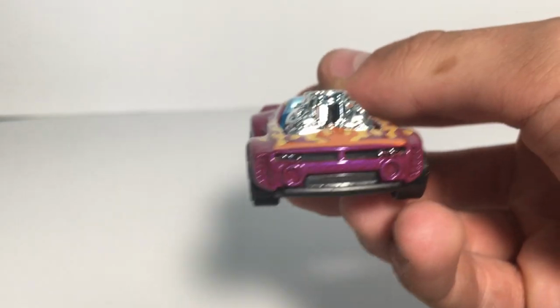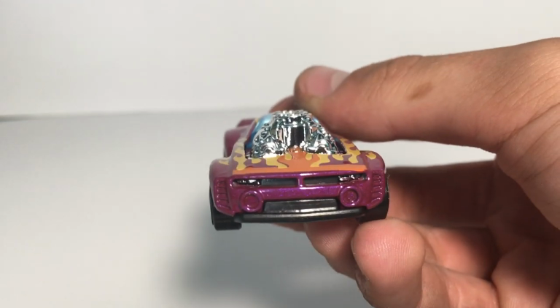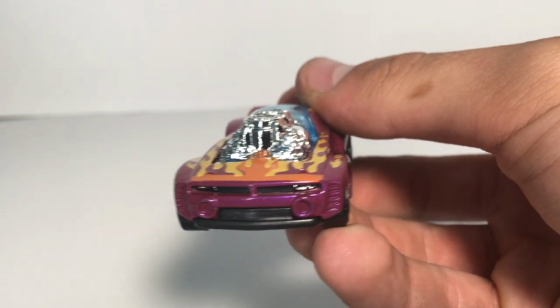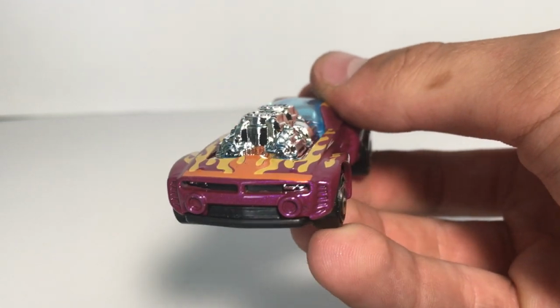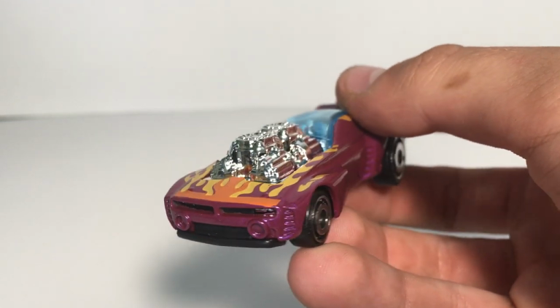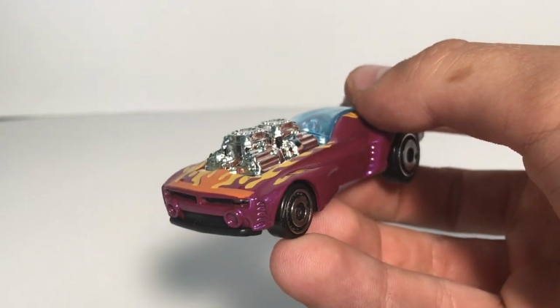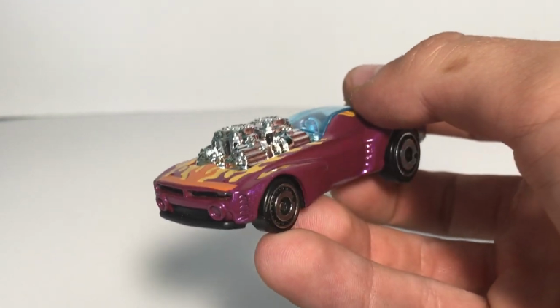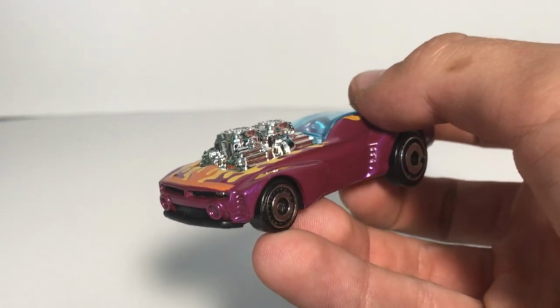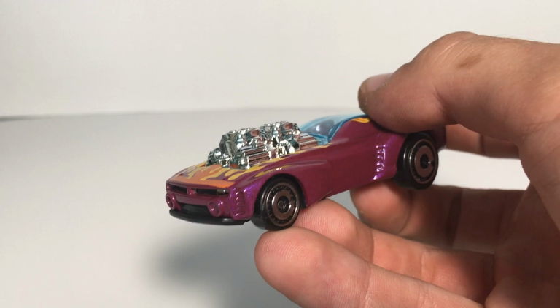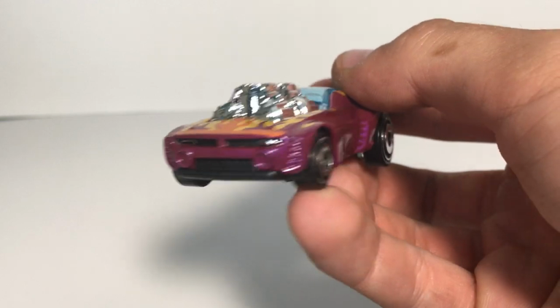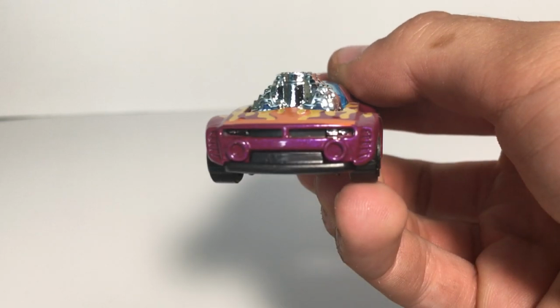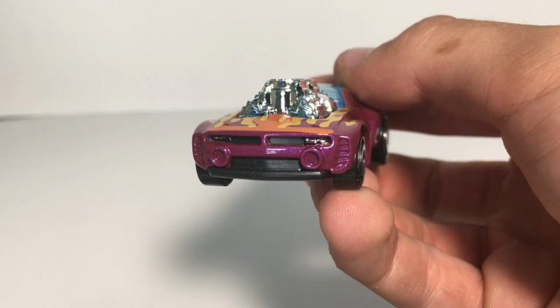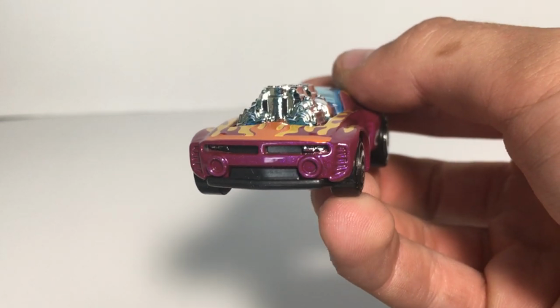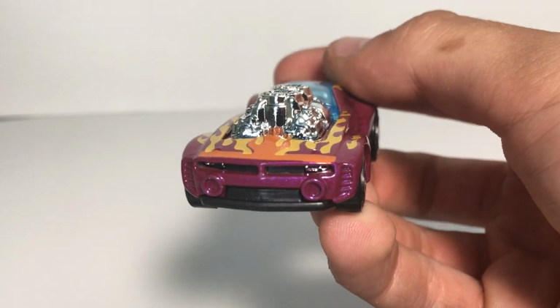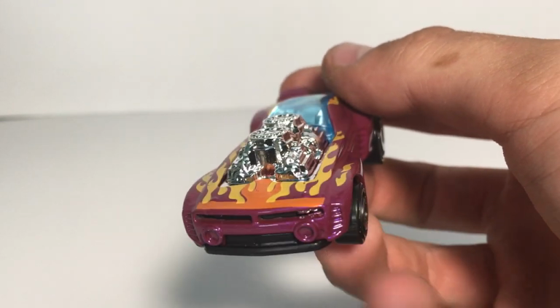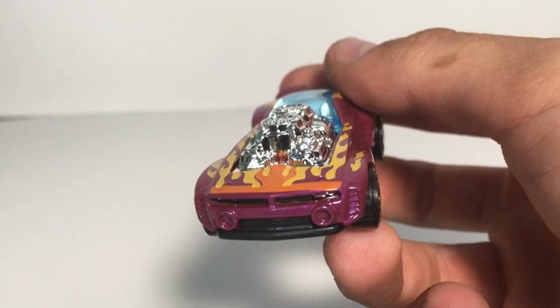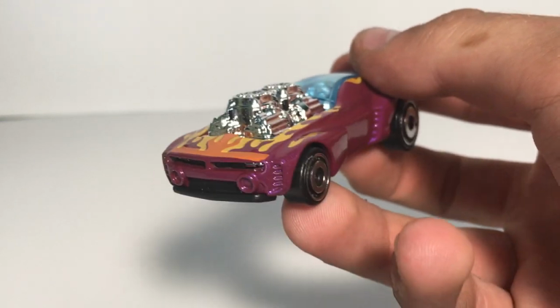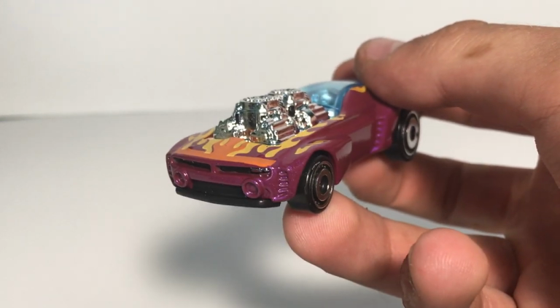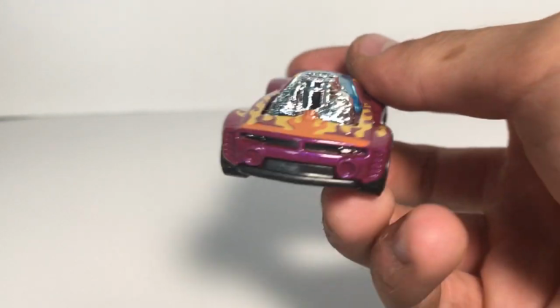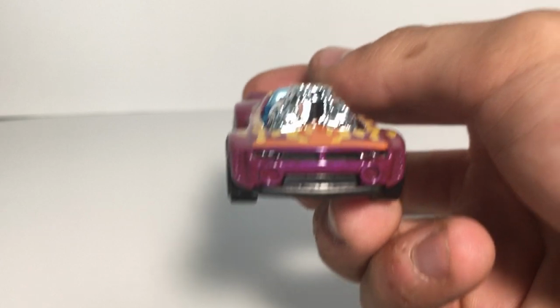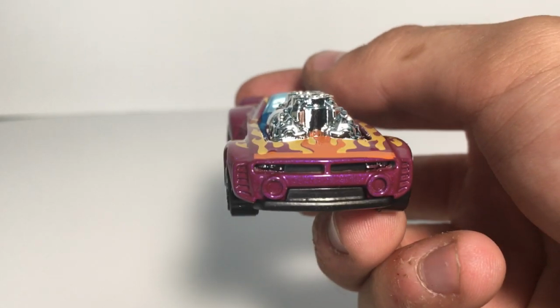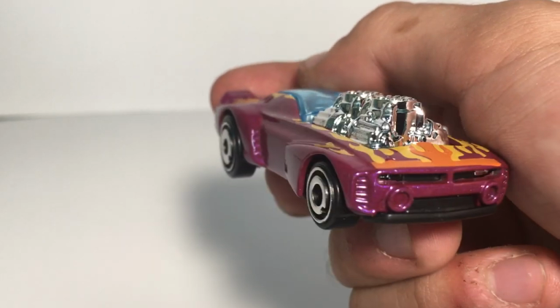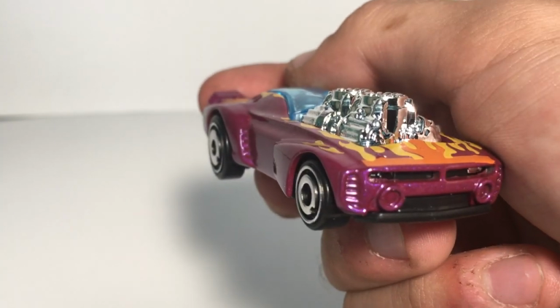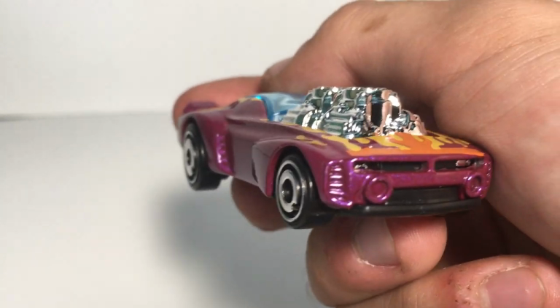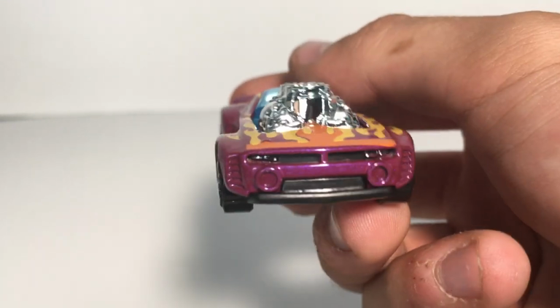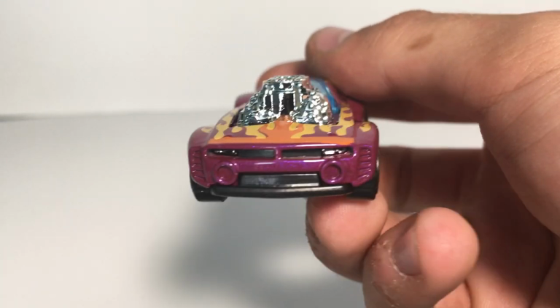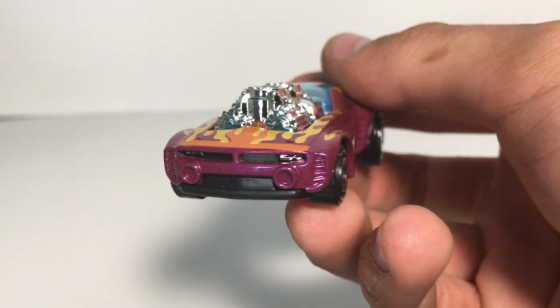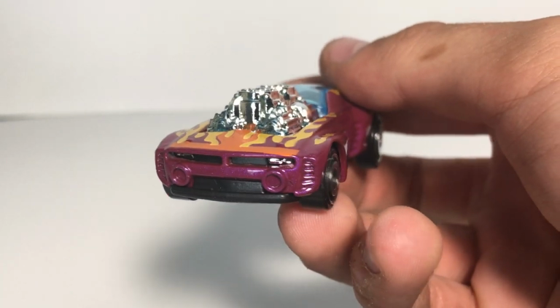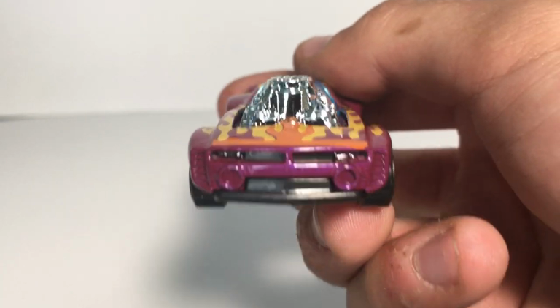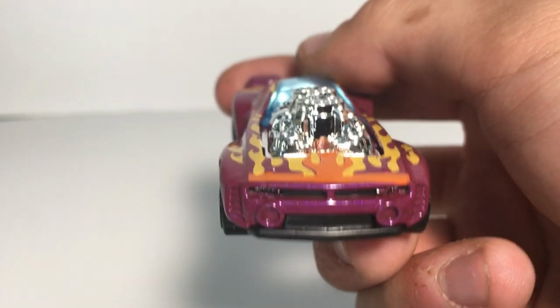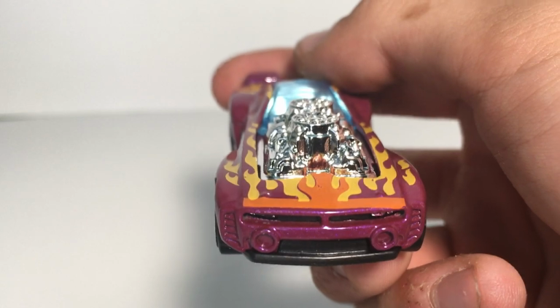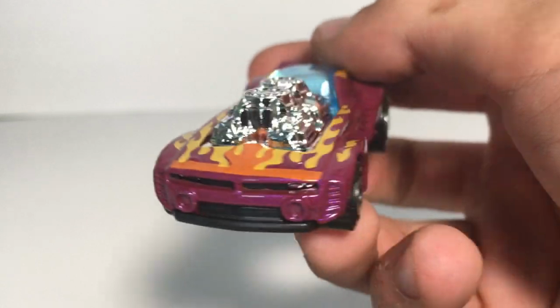First thing you'll notice, the front end of it looks a lot like Fast Fish. And in my opinion, kind of reminds me of a 5th generation Camaro Z28 and Fast Fish at the same time.